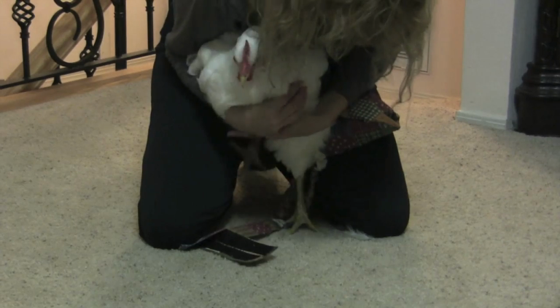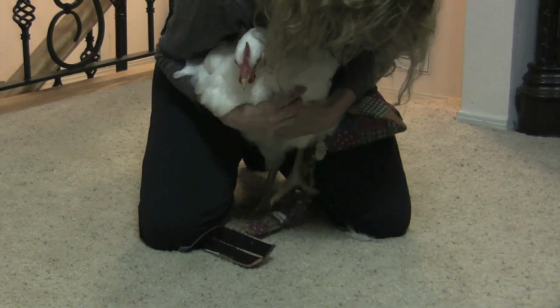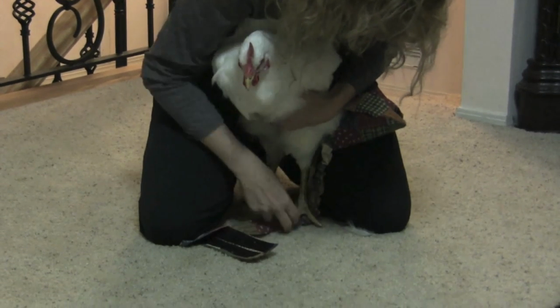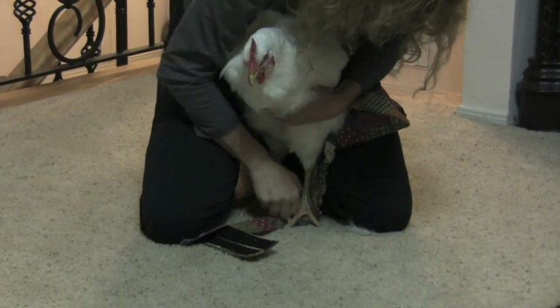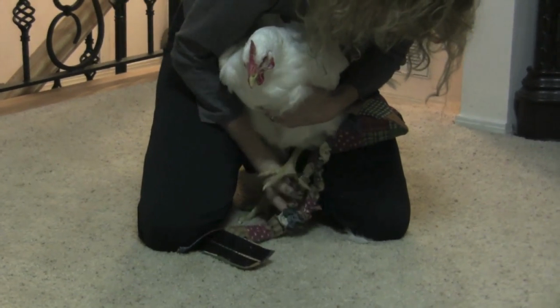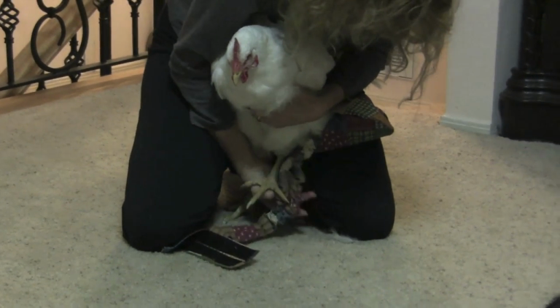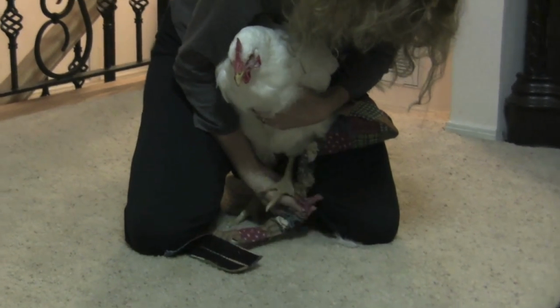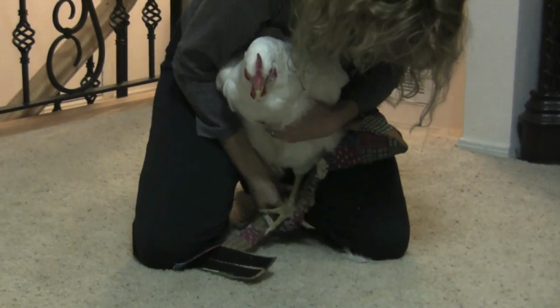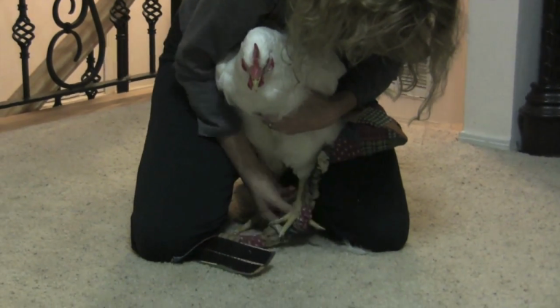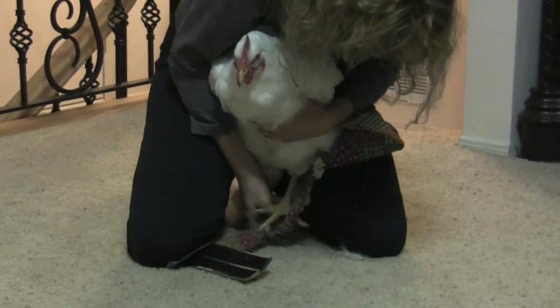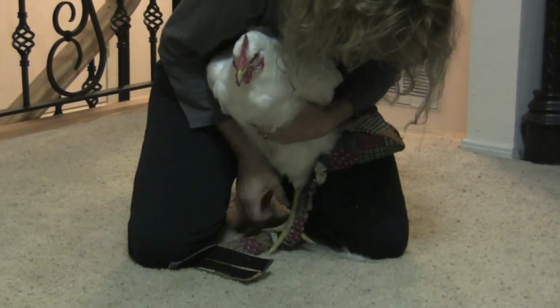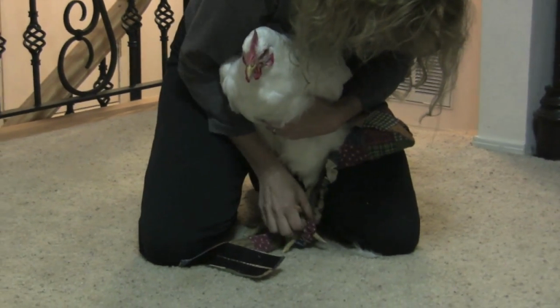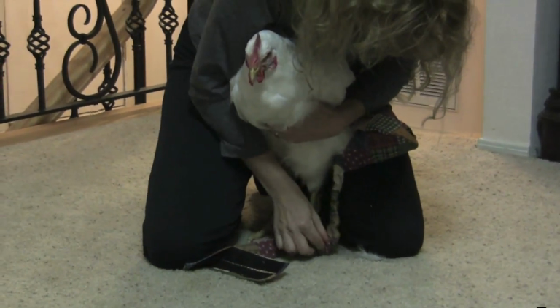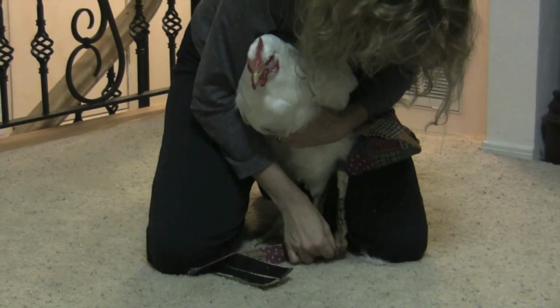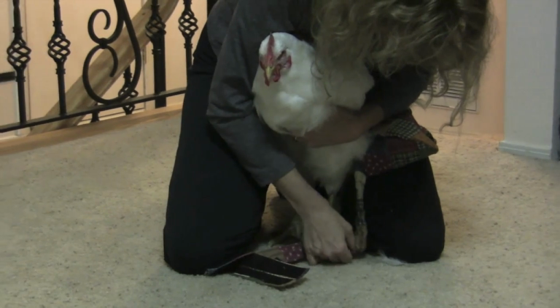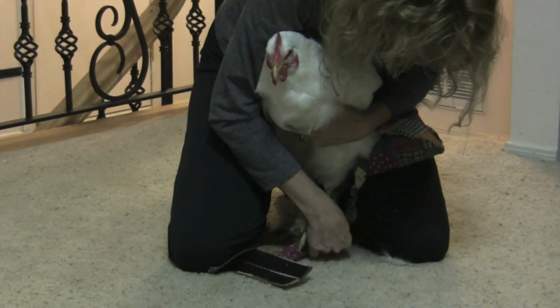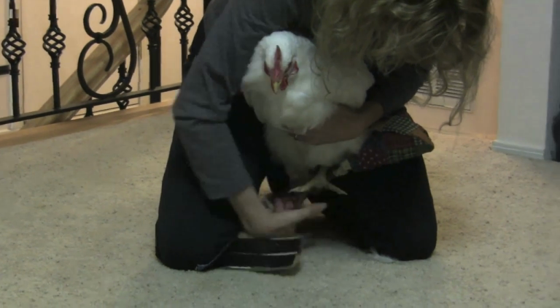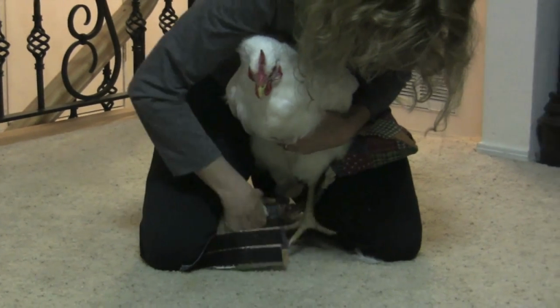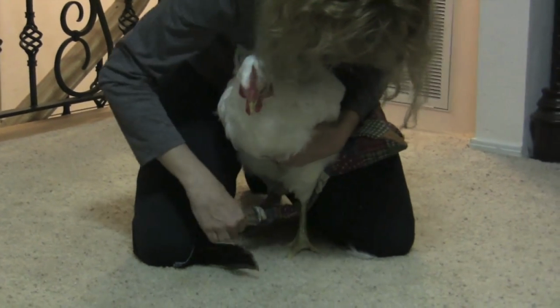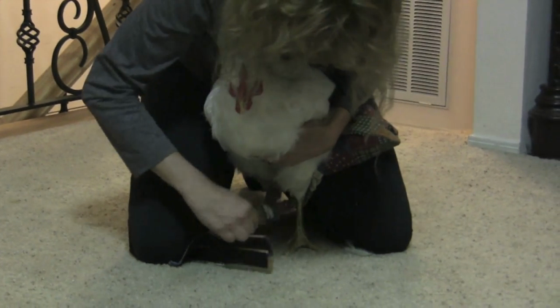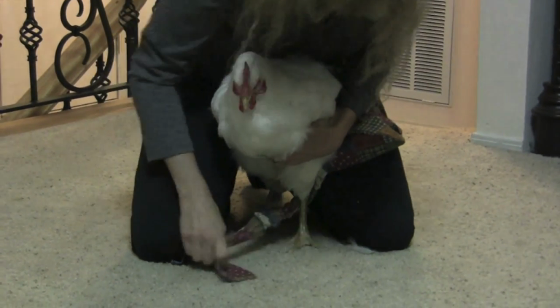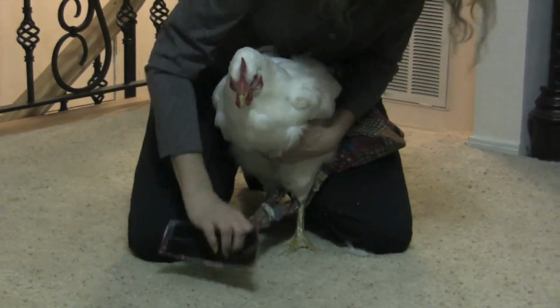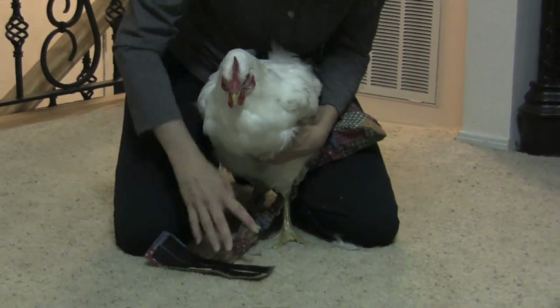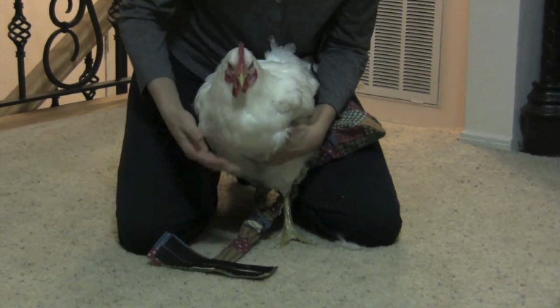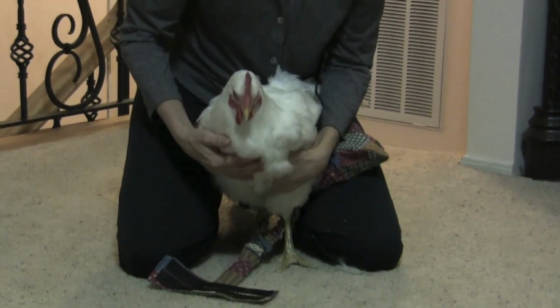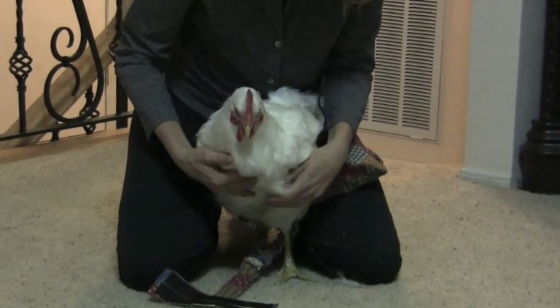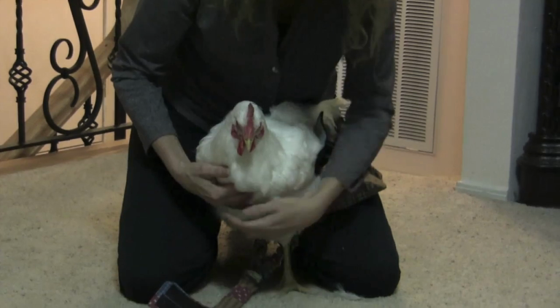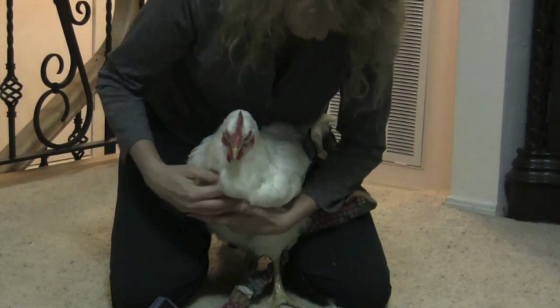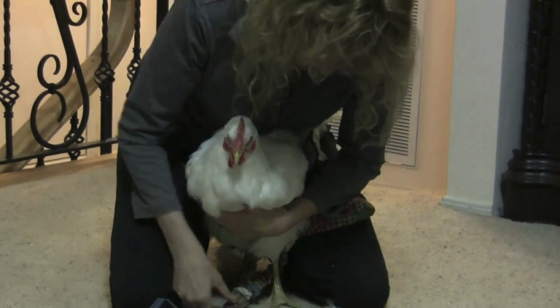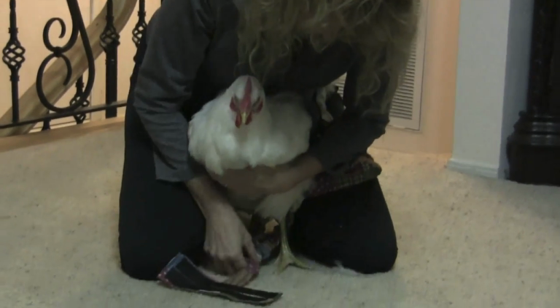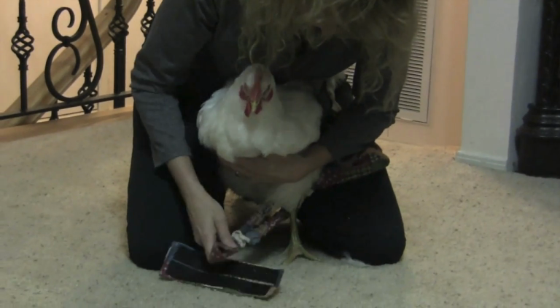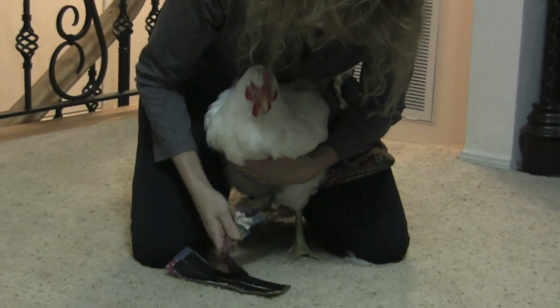Then you're going to take the straps and pull them between the chicken's legs without getting caught on the feet. The more your chicken moves — and some chickens are going to move quite a lot — the more of a problem that may be.